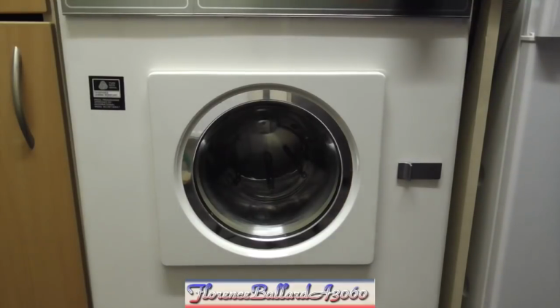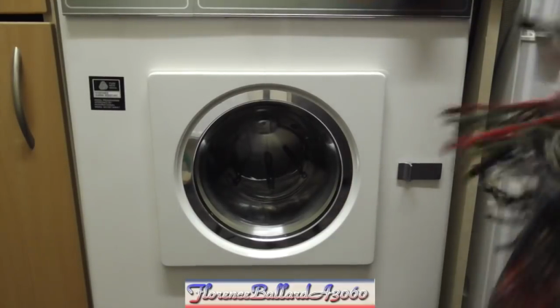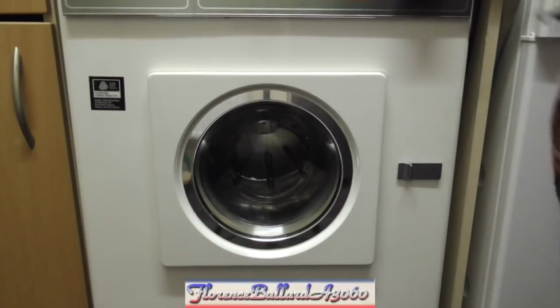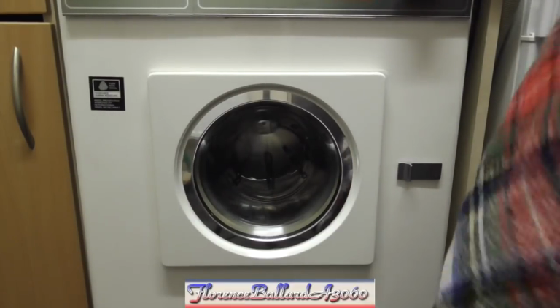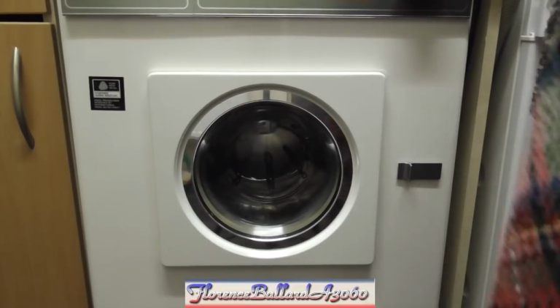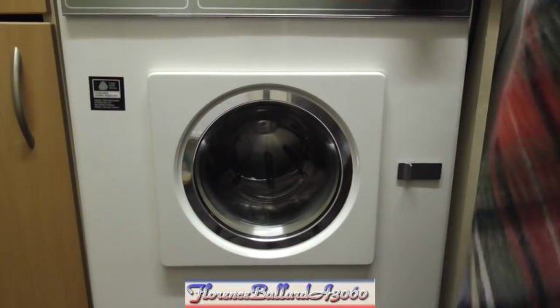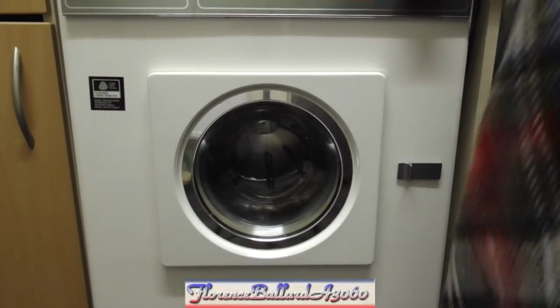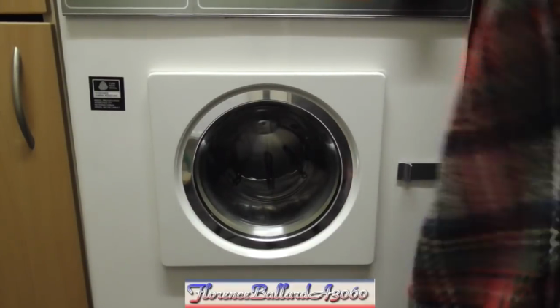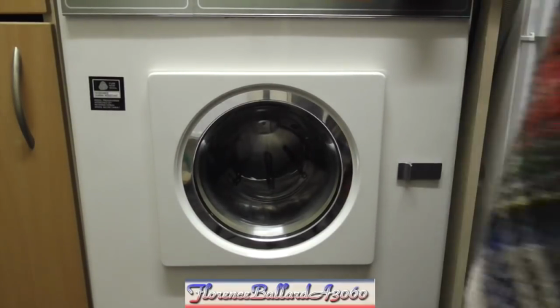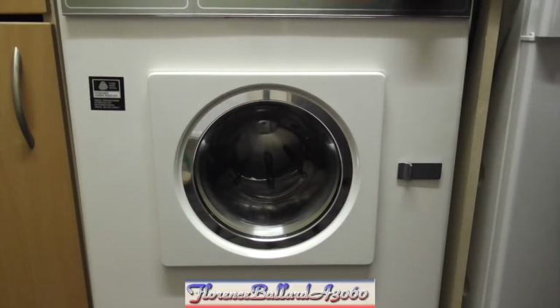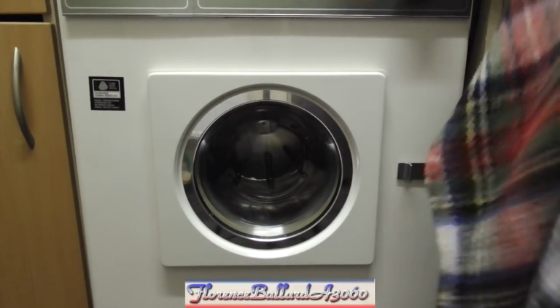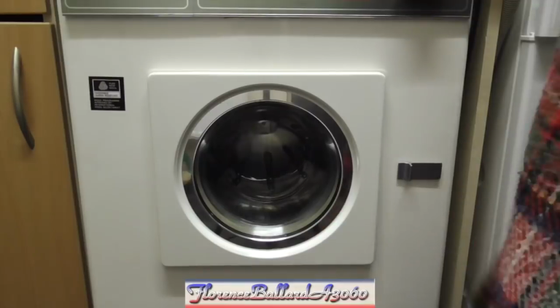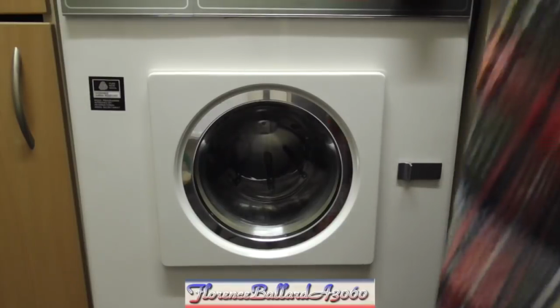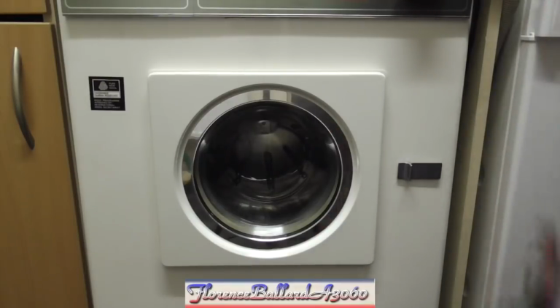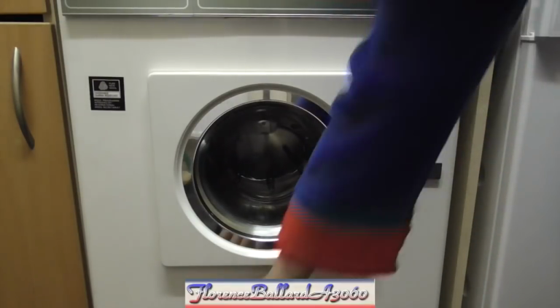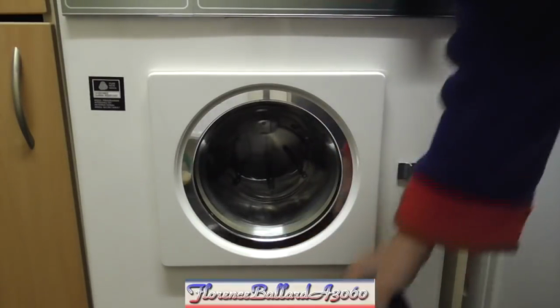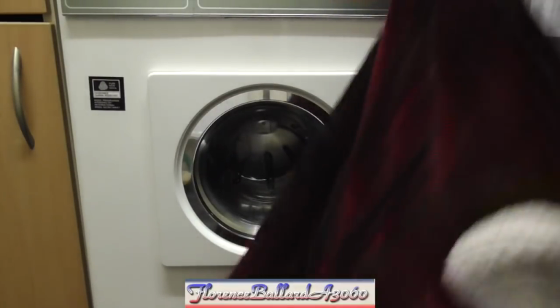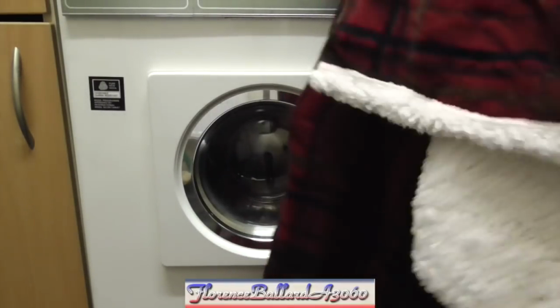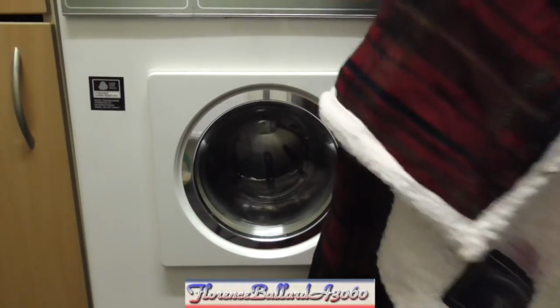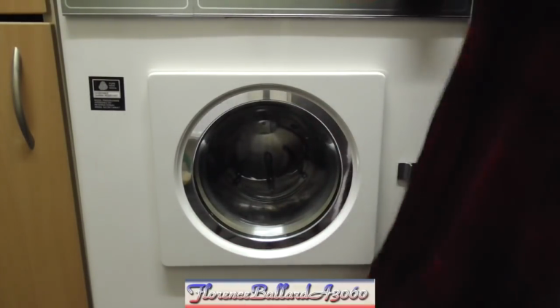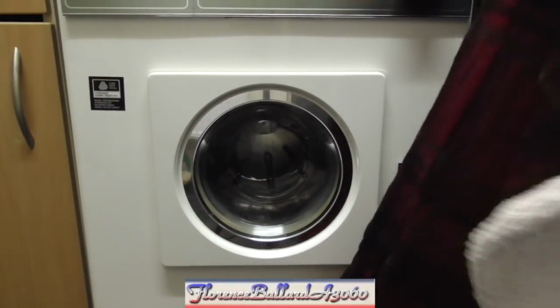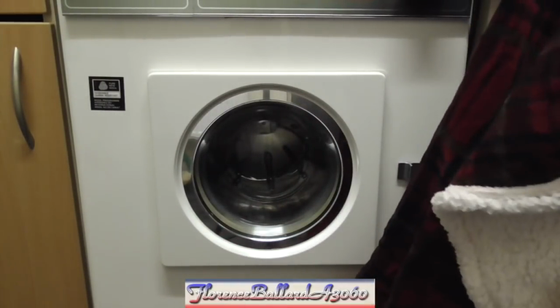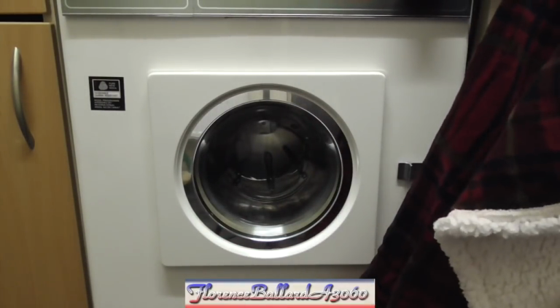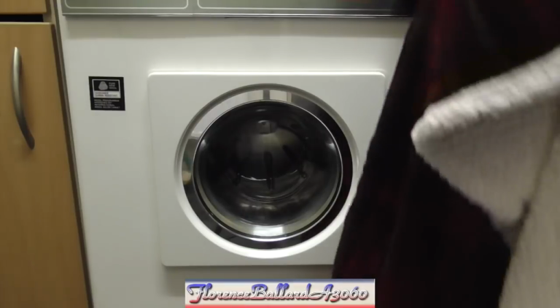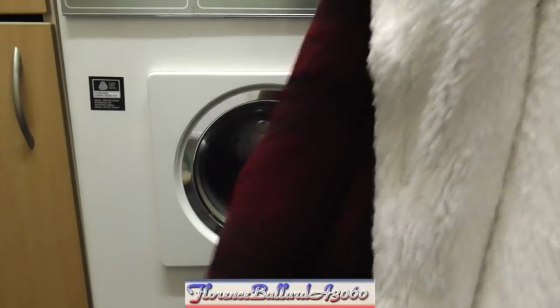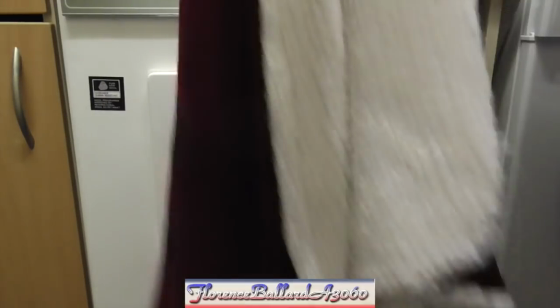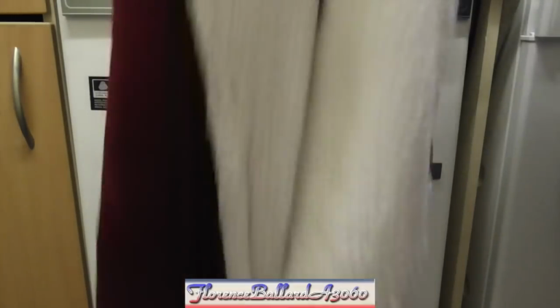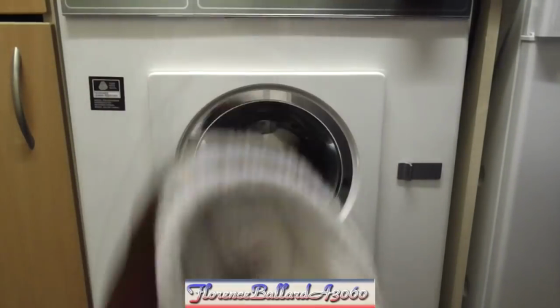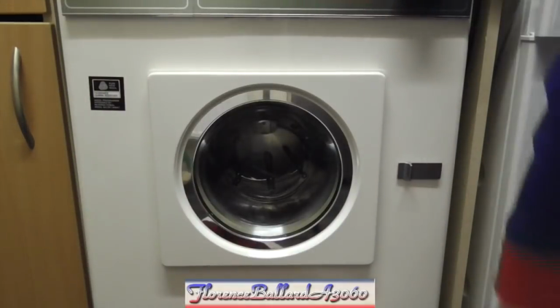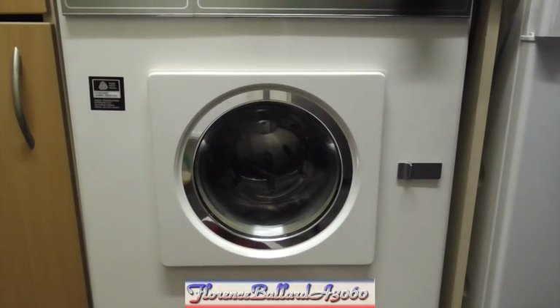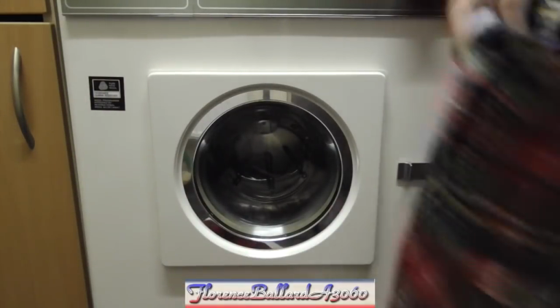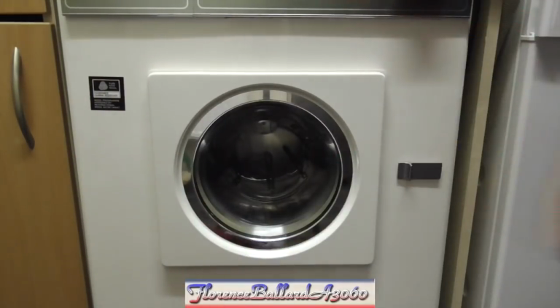It is the evening of Thursday the 22nd of February 2018, which is also Florence Ballard's 42nd death anniversary. I always do a video on her death anniversary. Last year we did the Hotpoint 9530 washing towels.